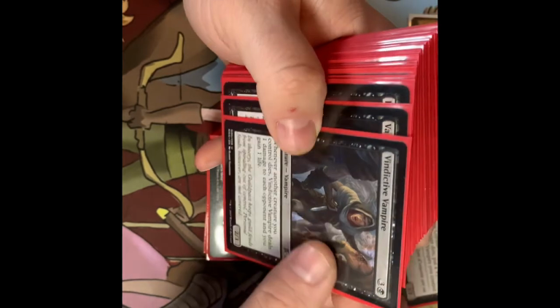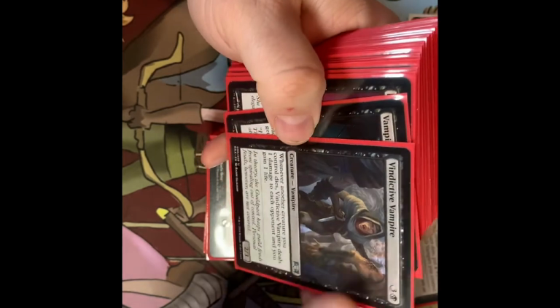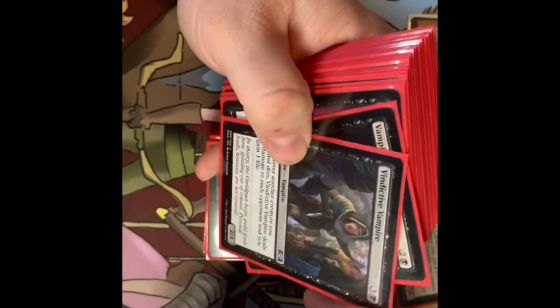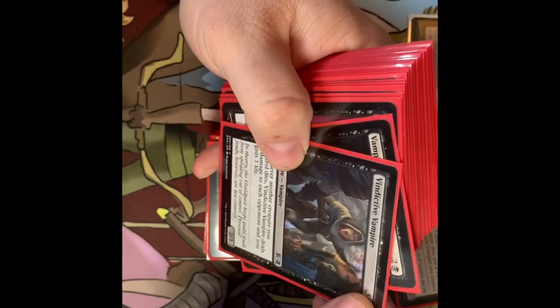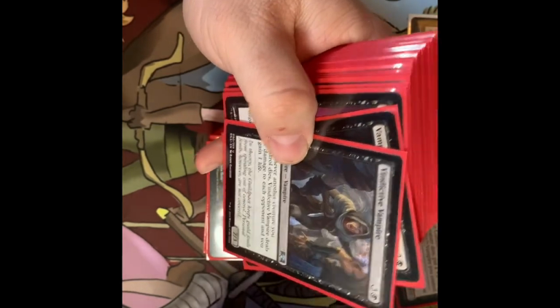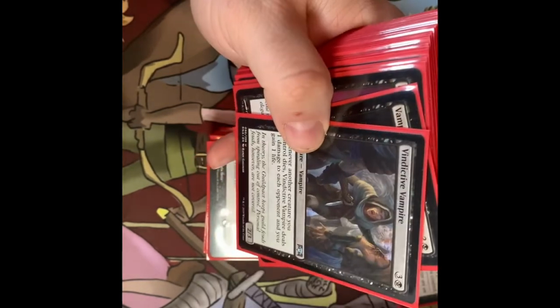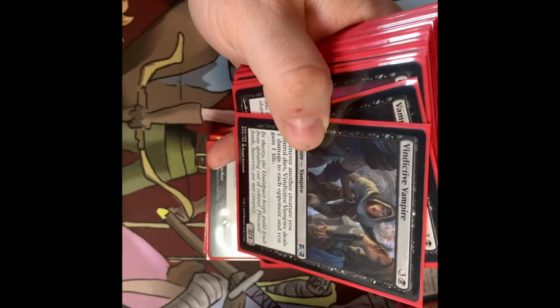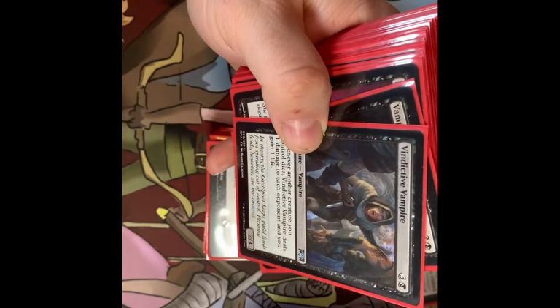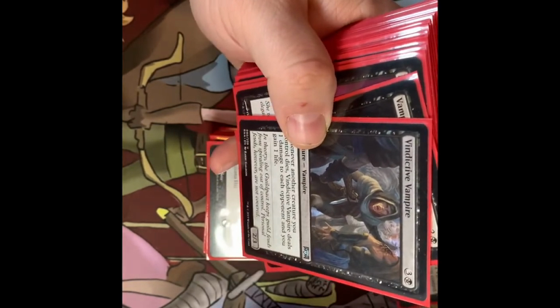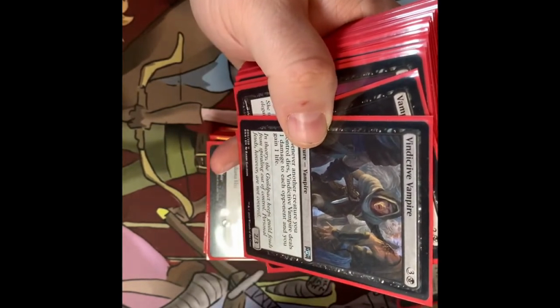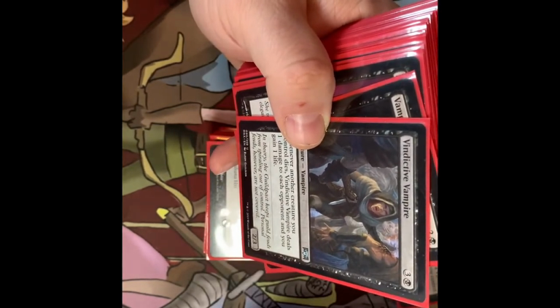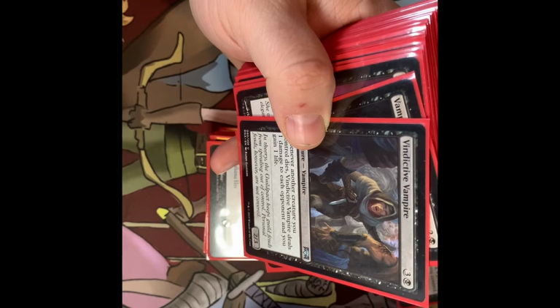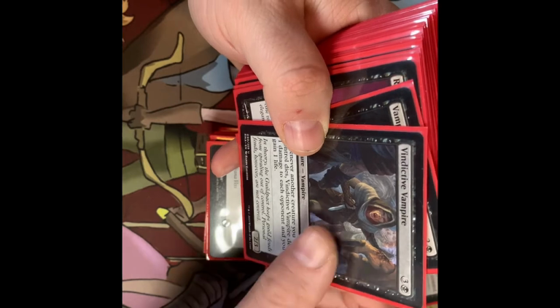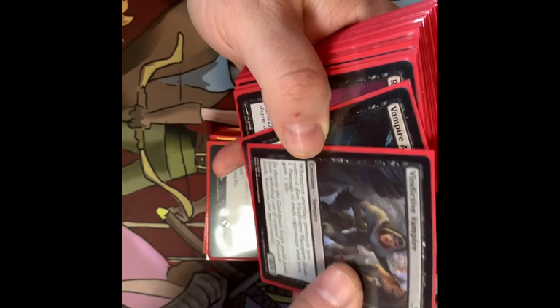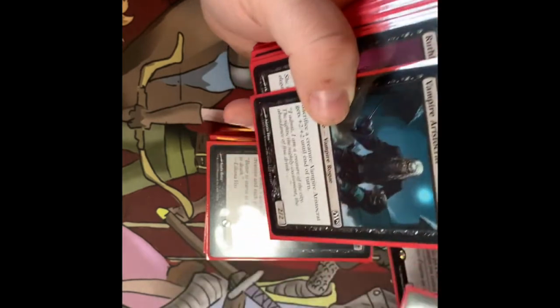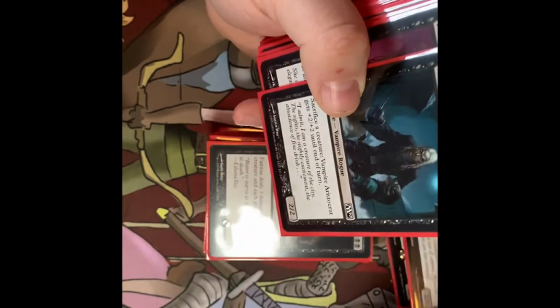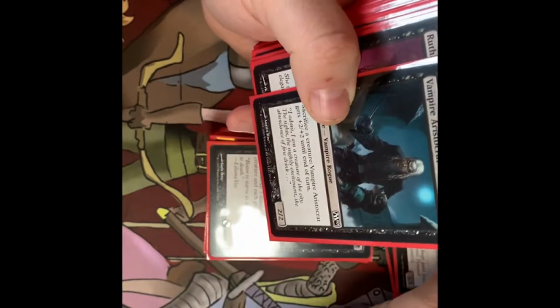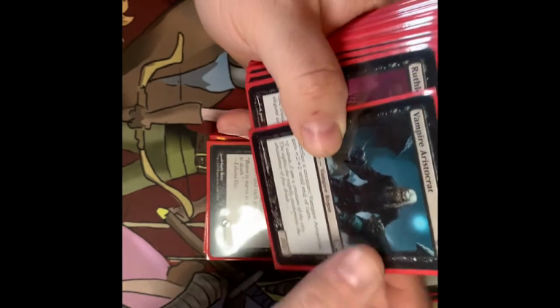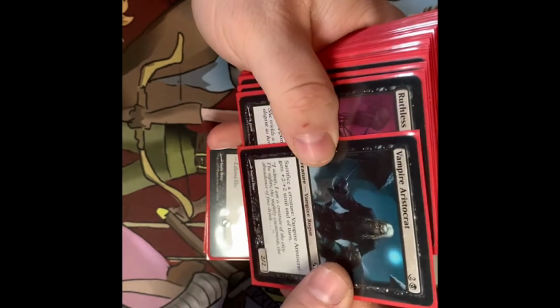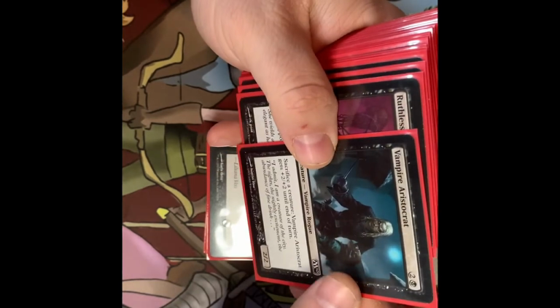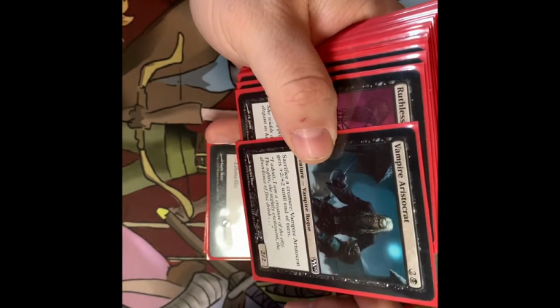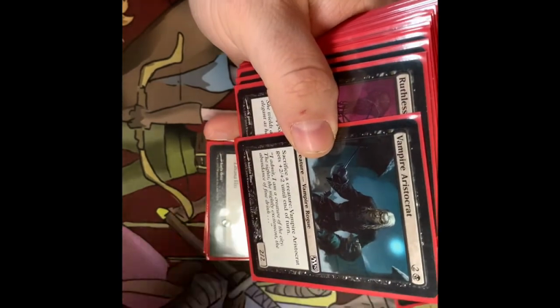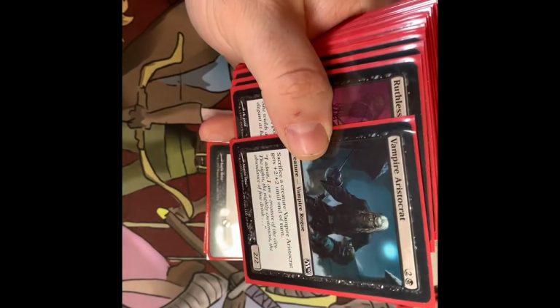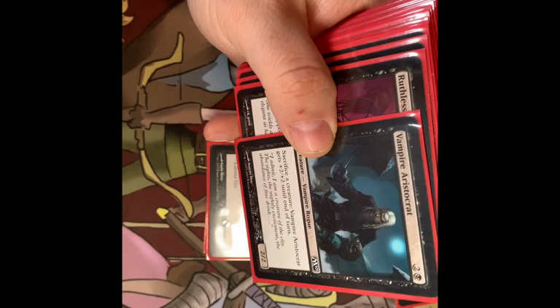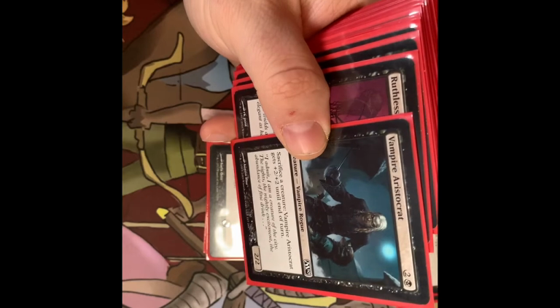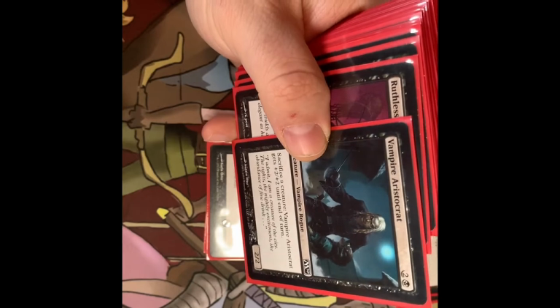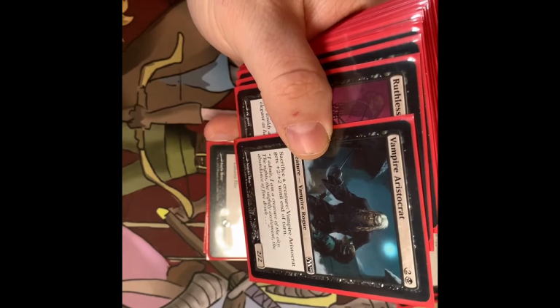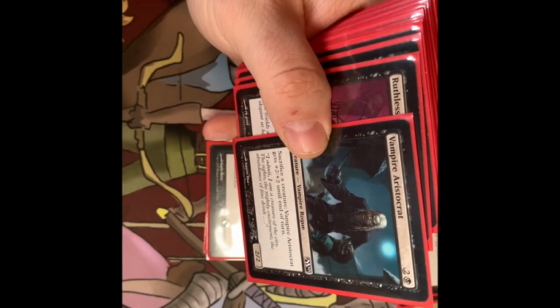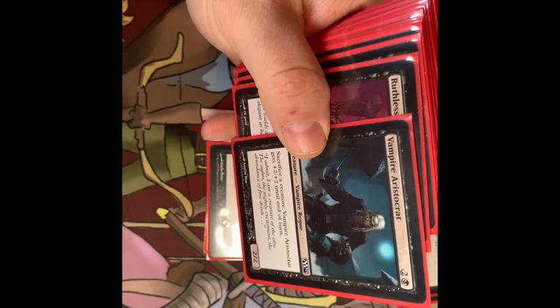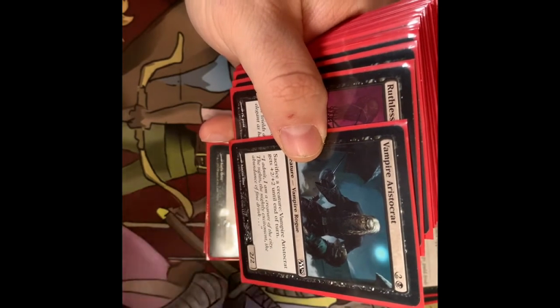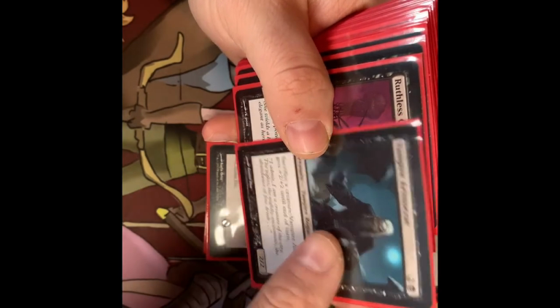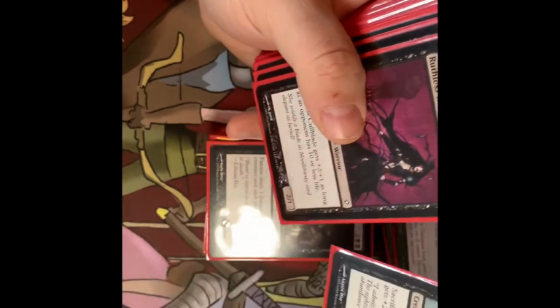The Vindictive Vampire — whenever another creature you control dies, it deals one damage to each opponent and you gain one life. Vampire Aristocrat, Vampire Rogue — sacrifice a creature, it gets +2/+2 until end of turn. So it's another creature that can pump itself up.